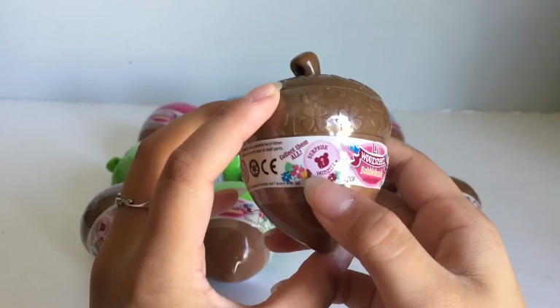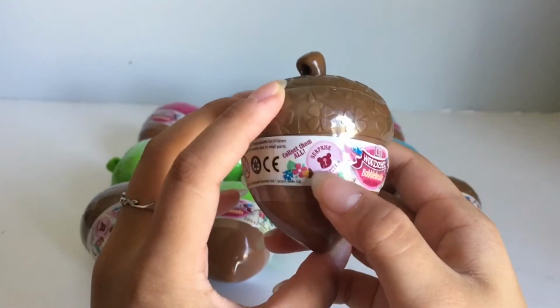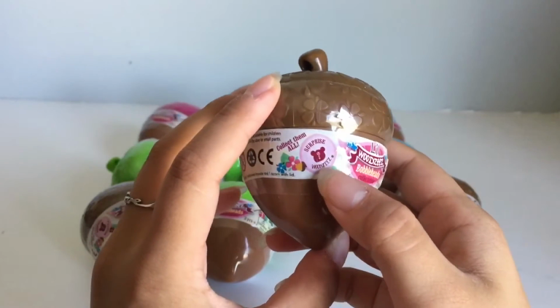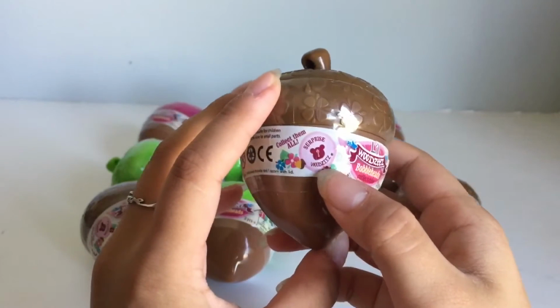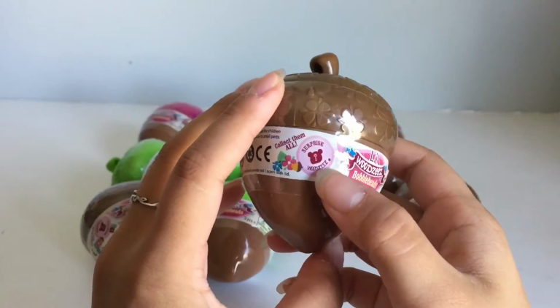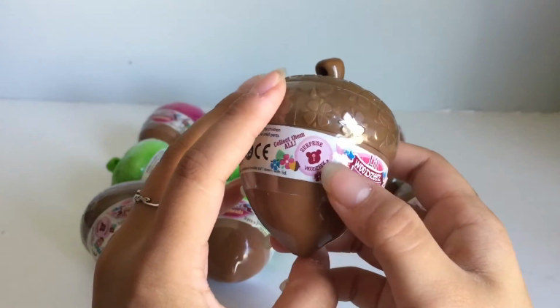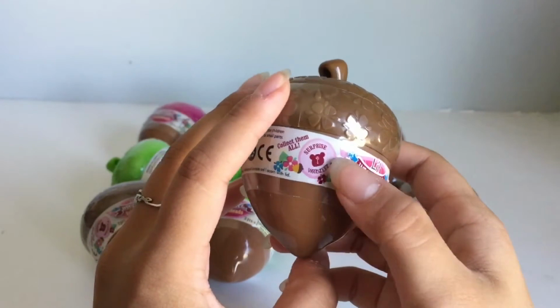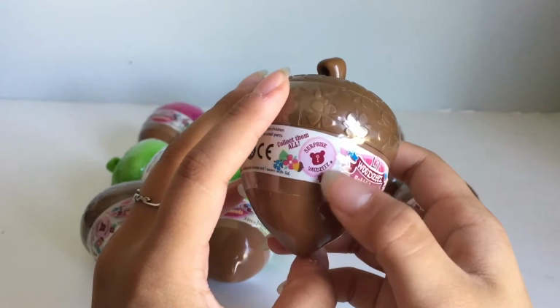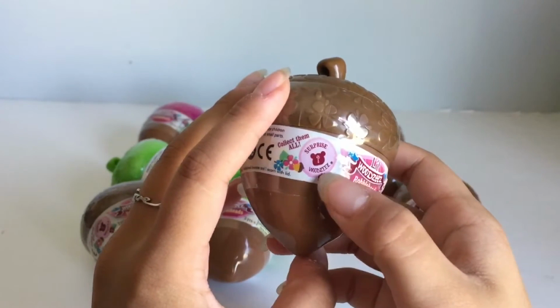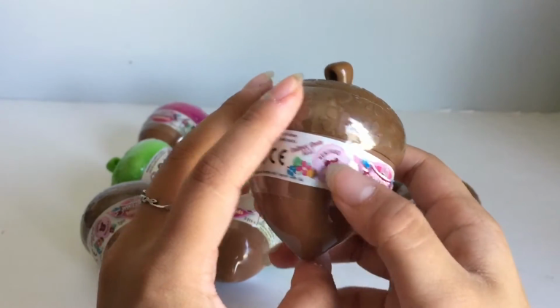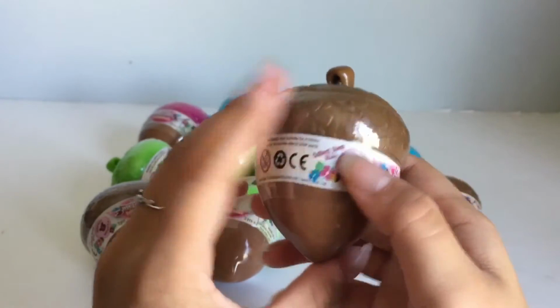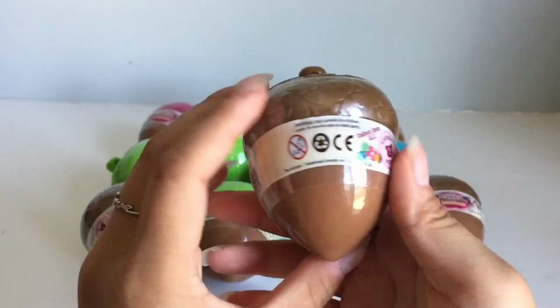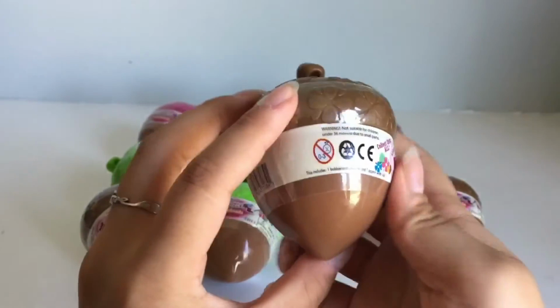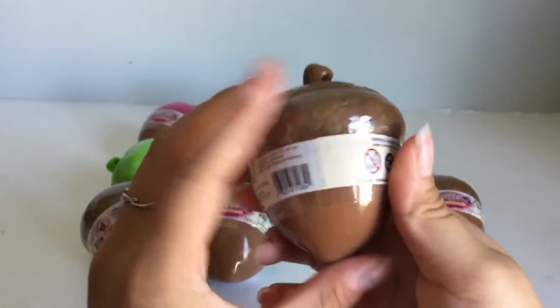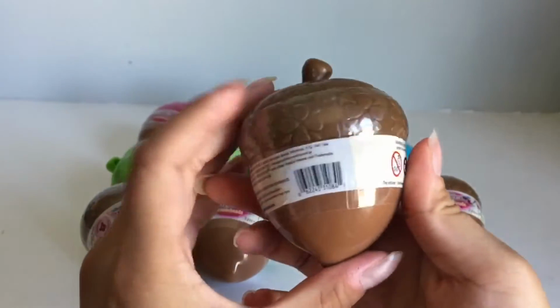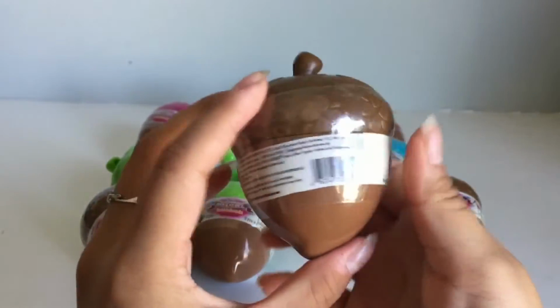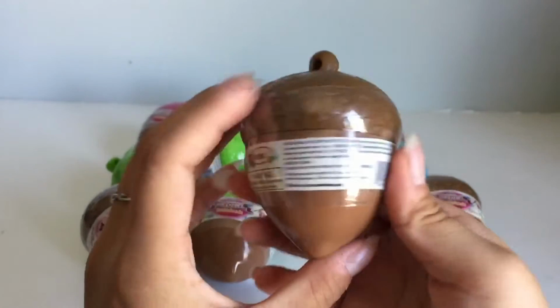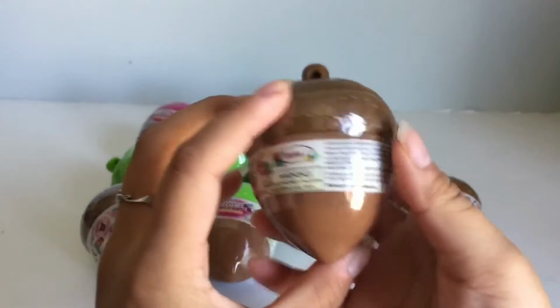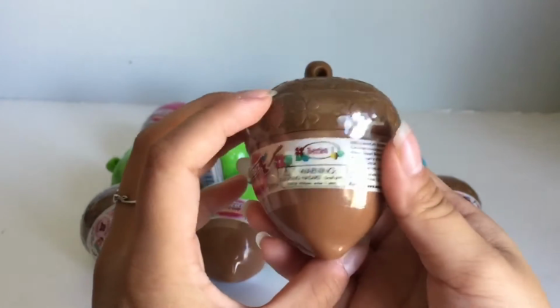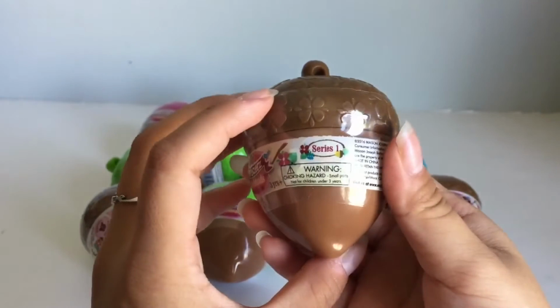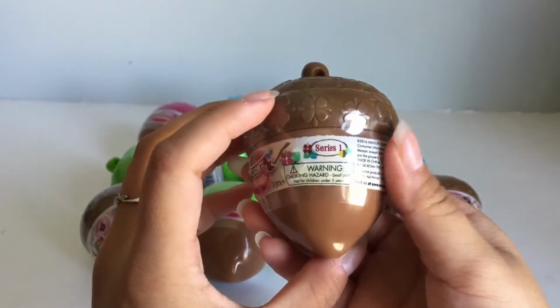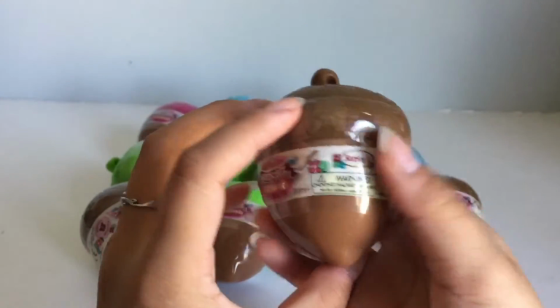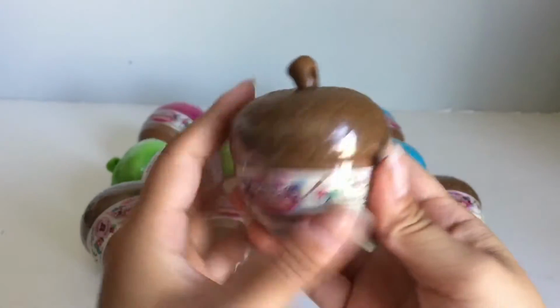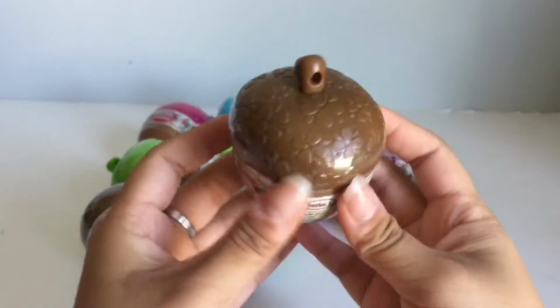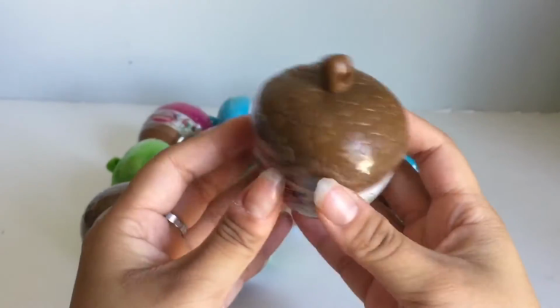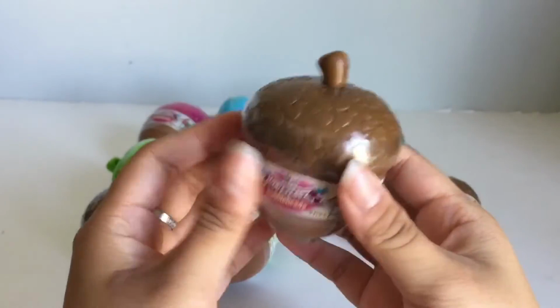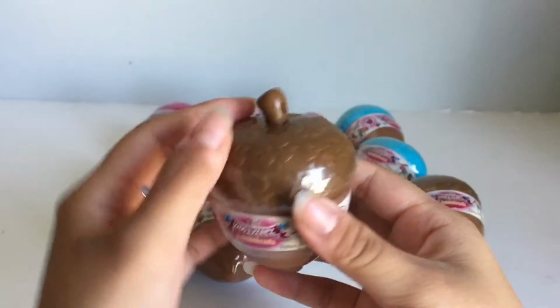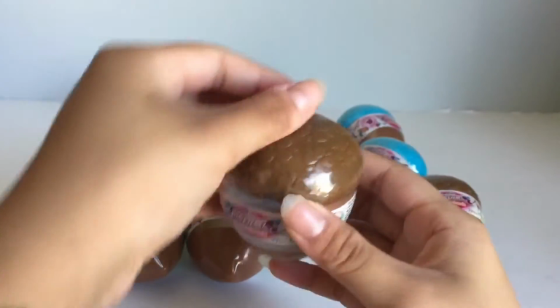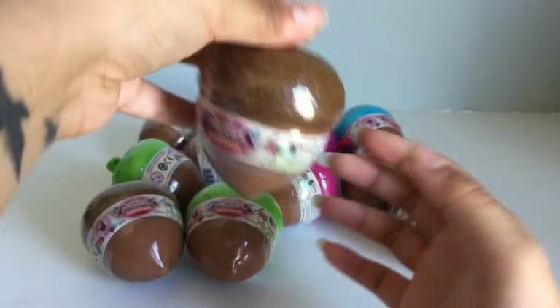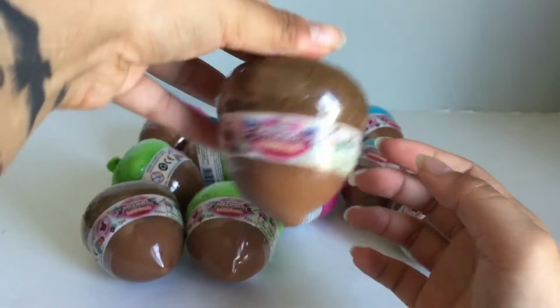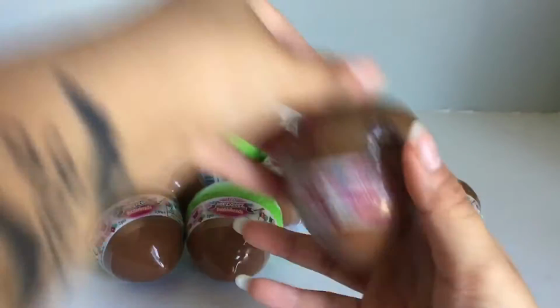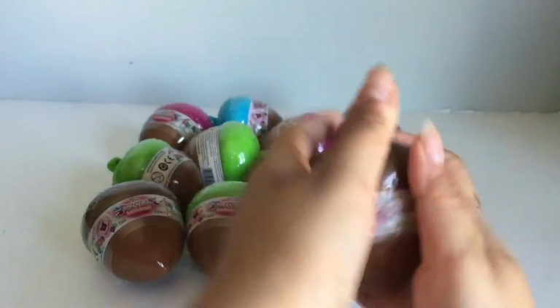And it says, Surprise, Woodseys, Collect Them All, Series 1. It just looks like a cute little acorn.